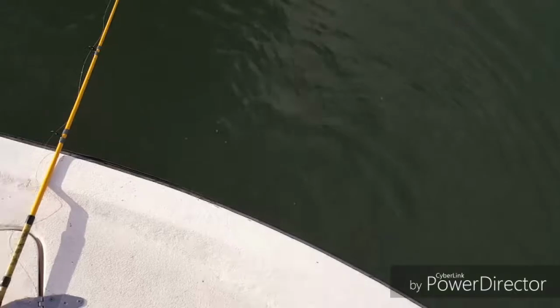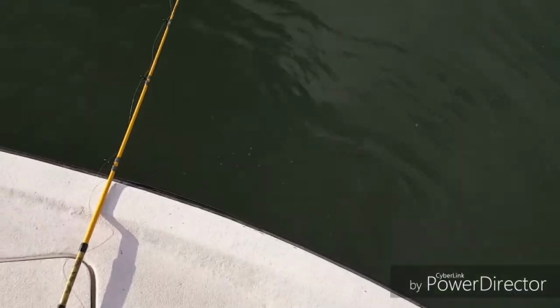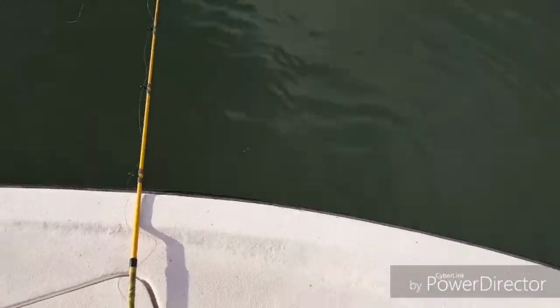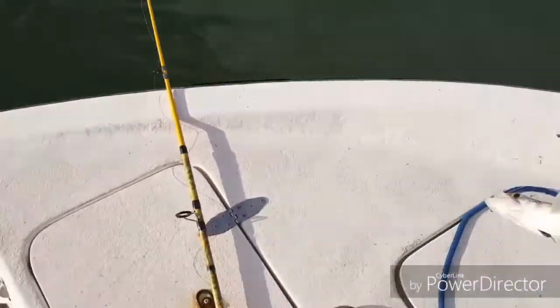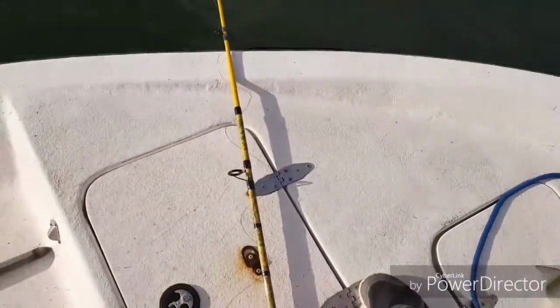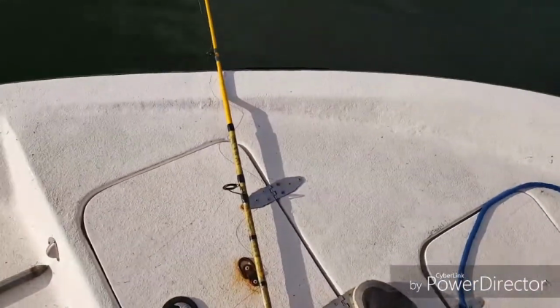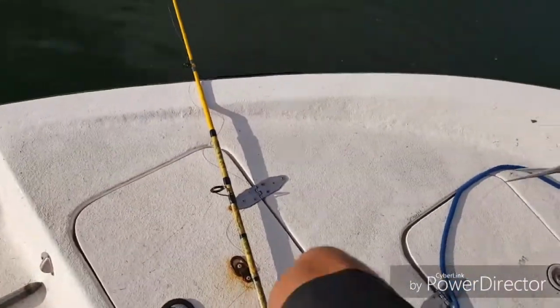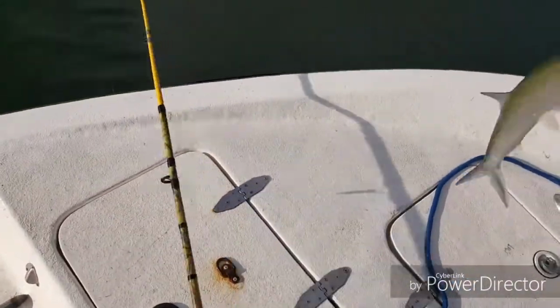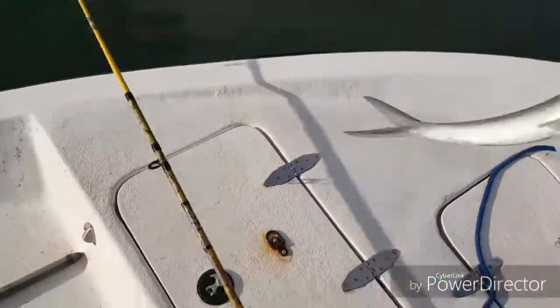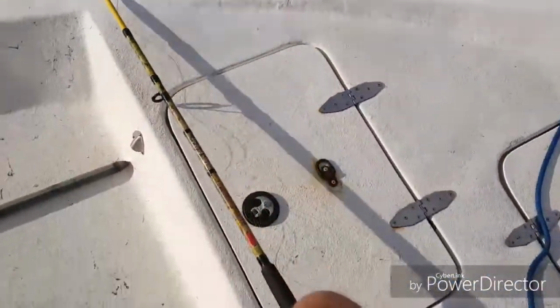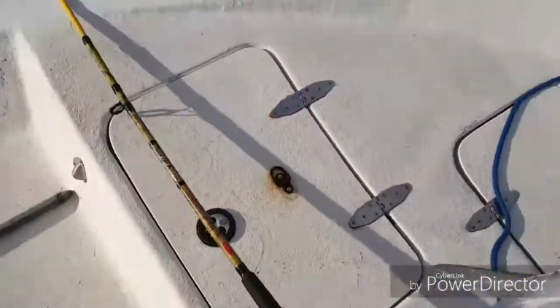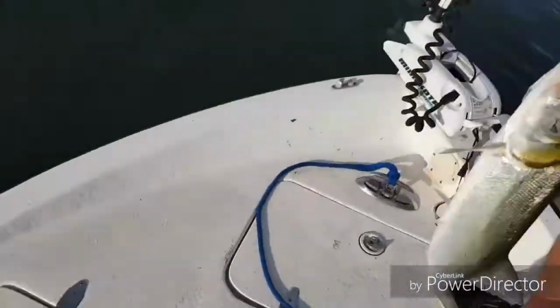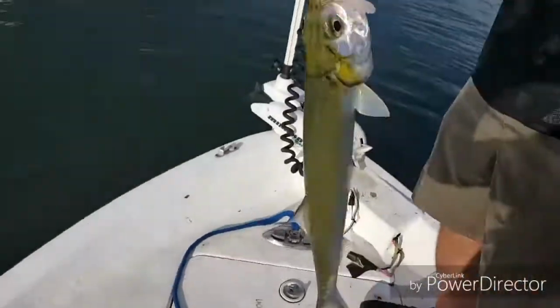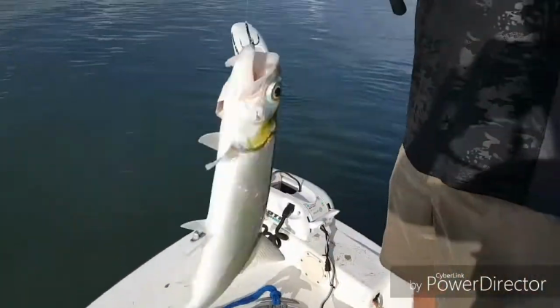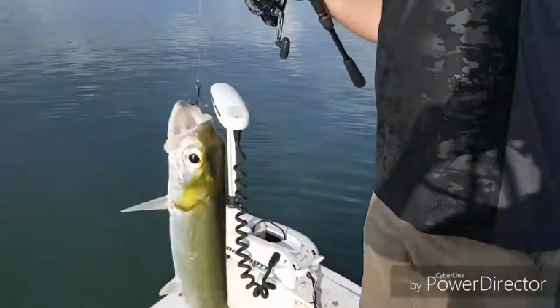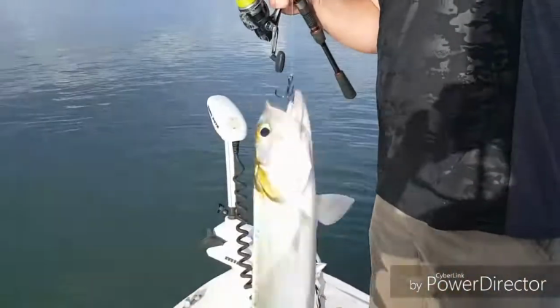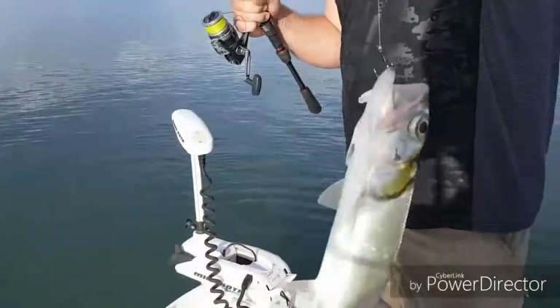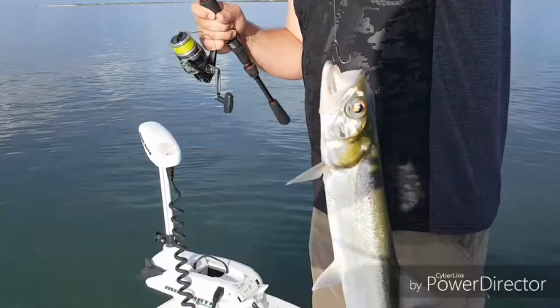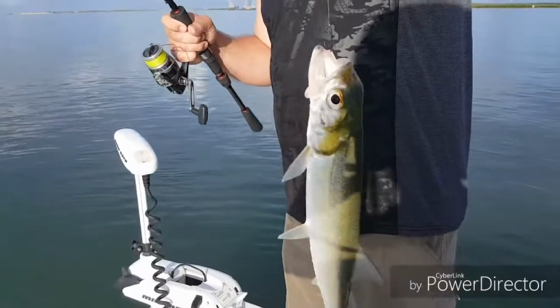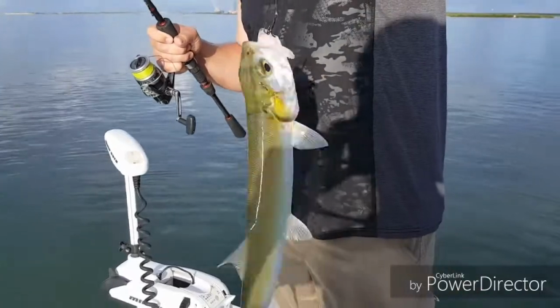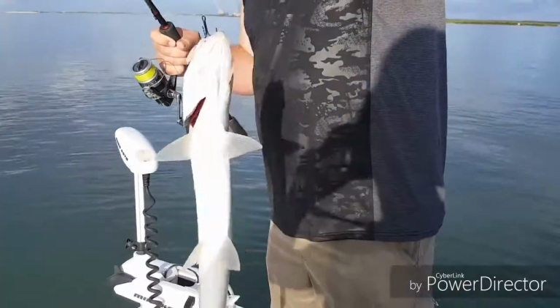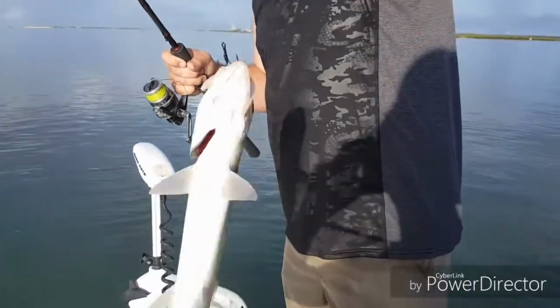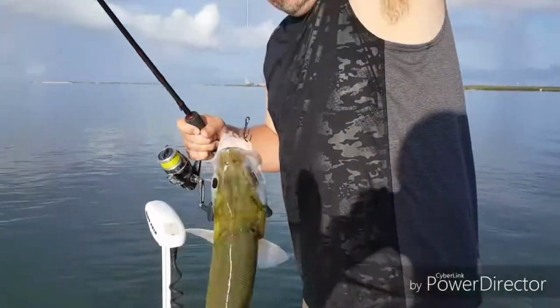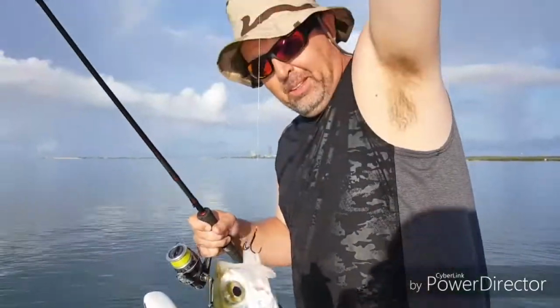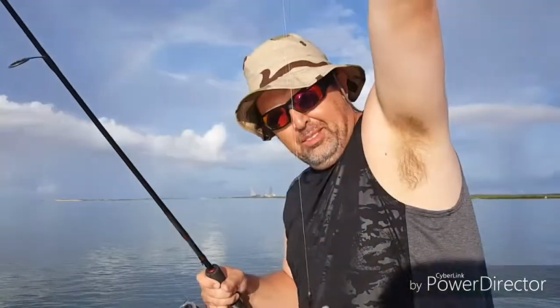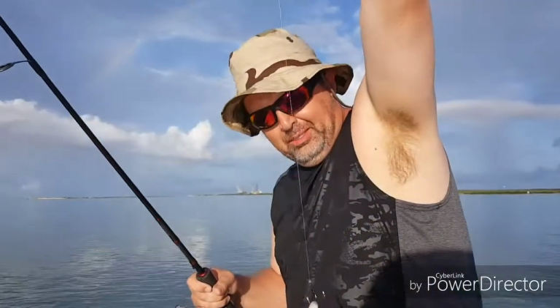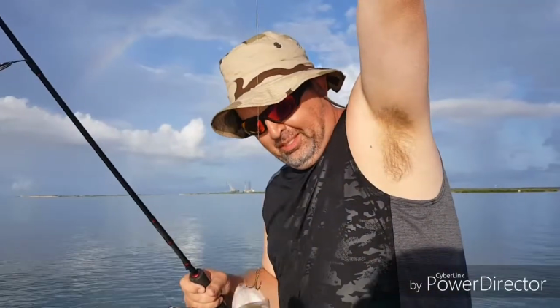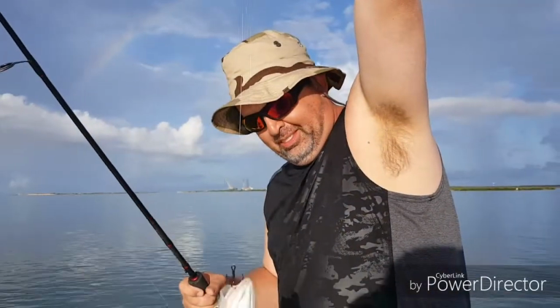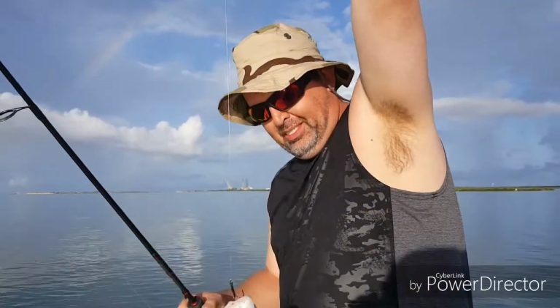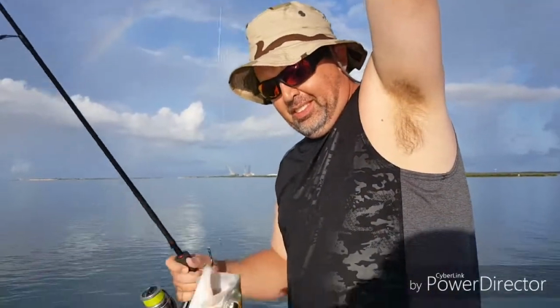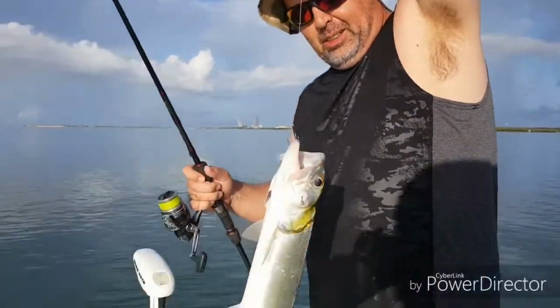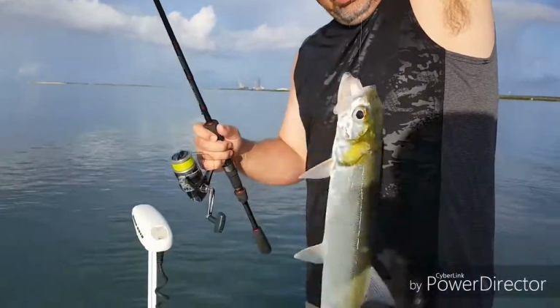You use these for bait, you said? Yeah, we'll cut him up later. That is awesome — how's that for your first fish? Yeah, it worked!